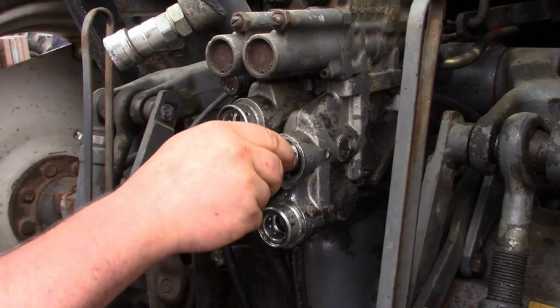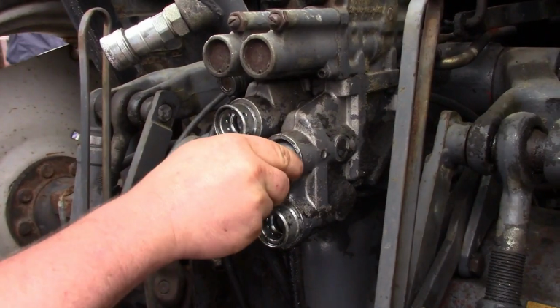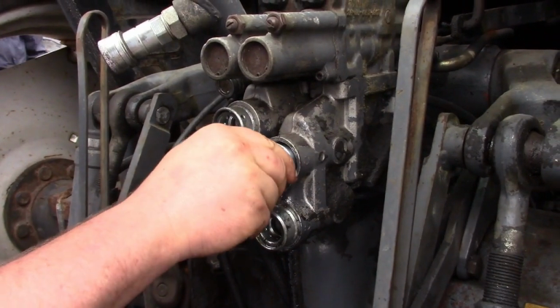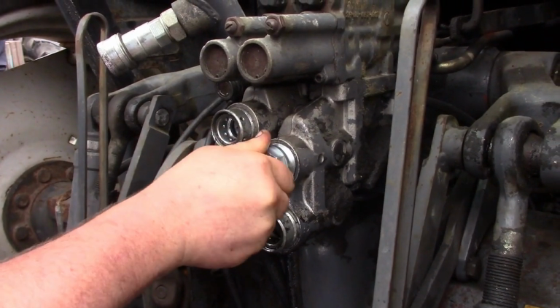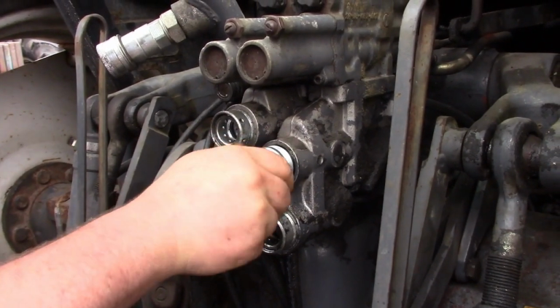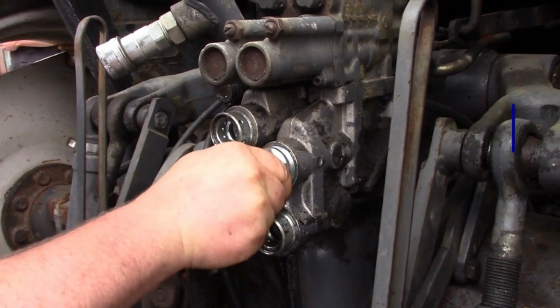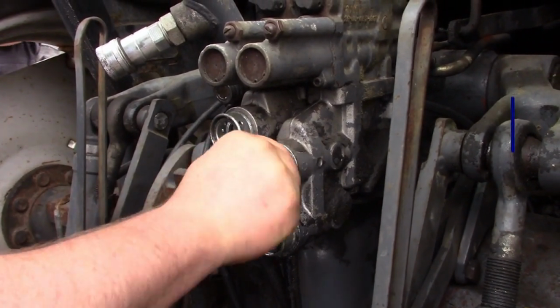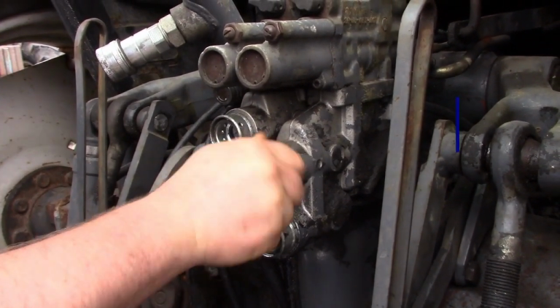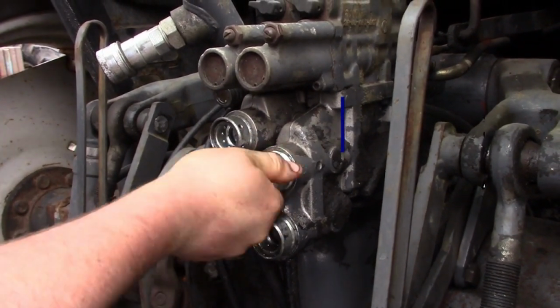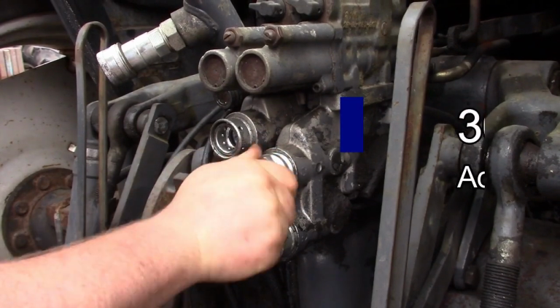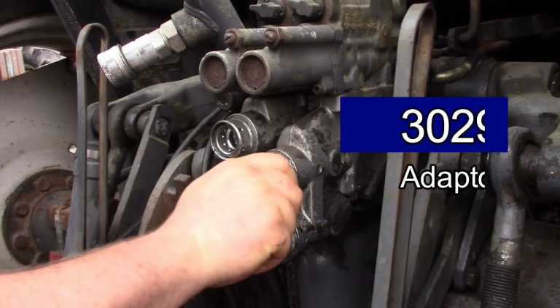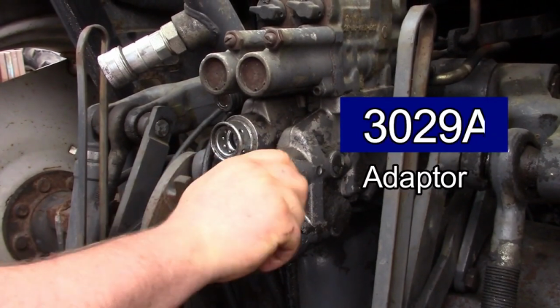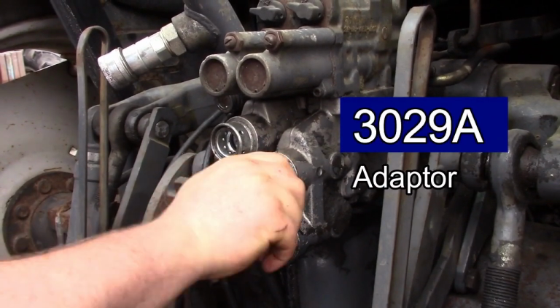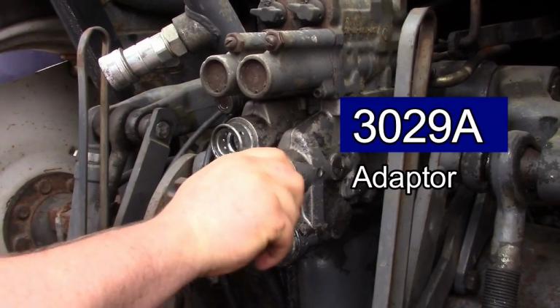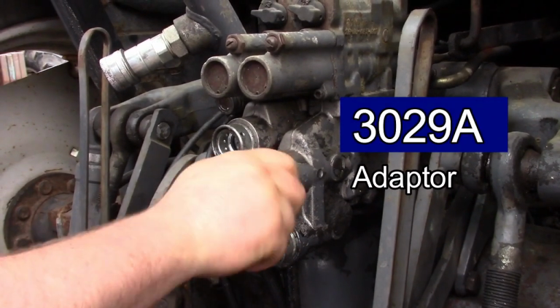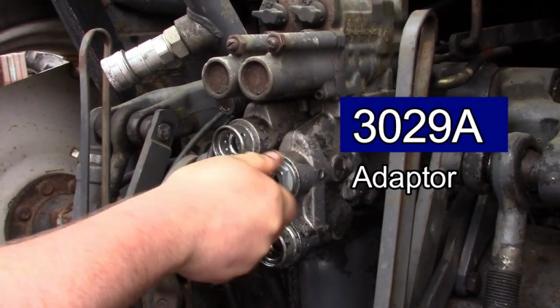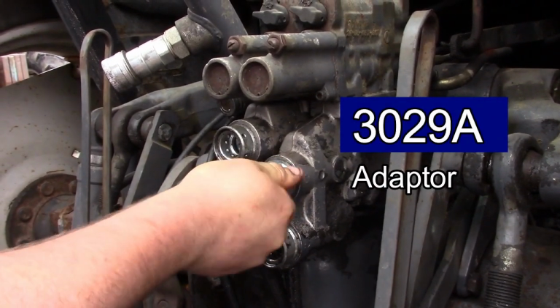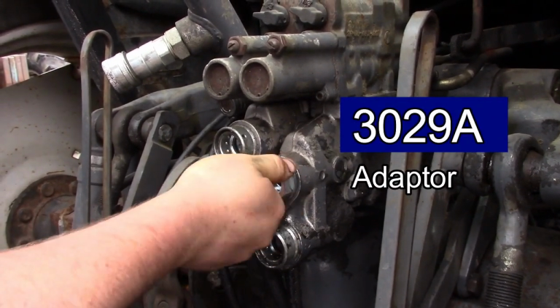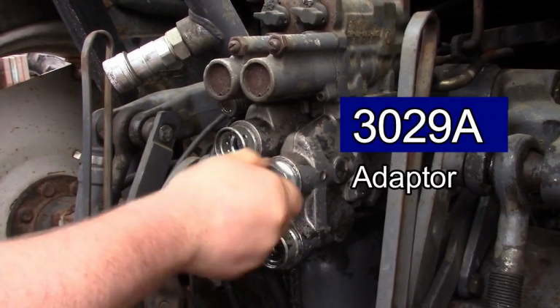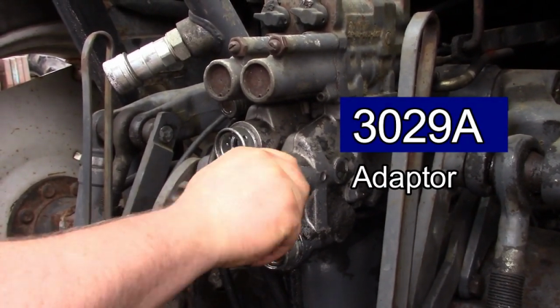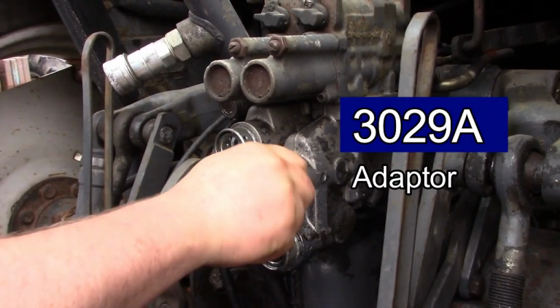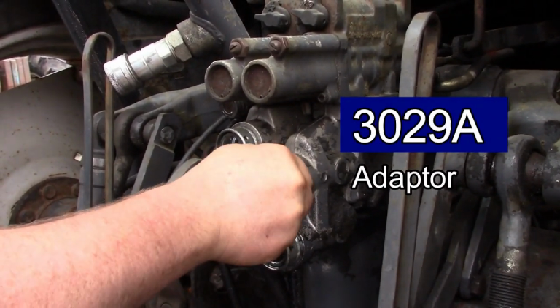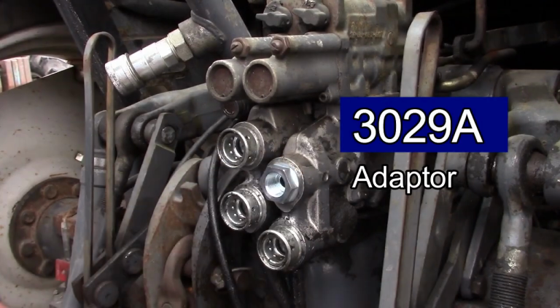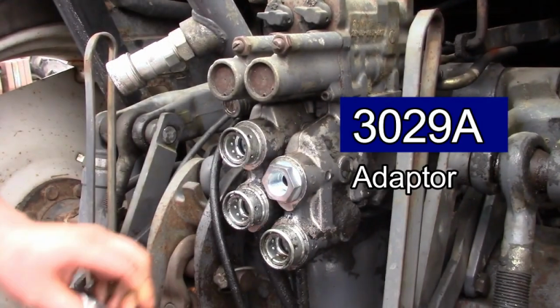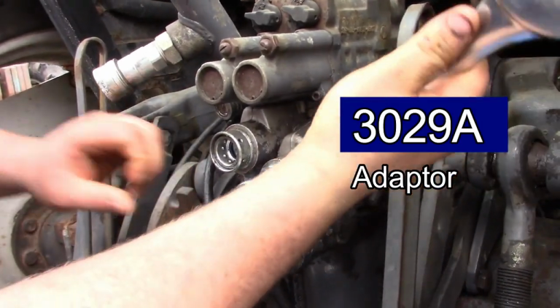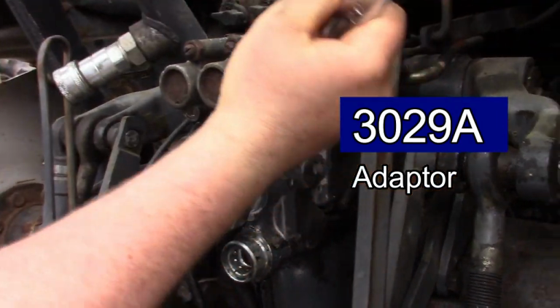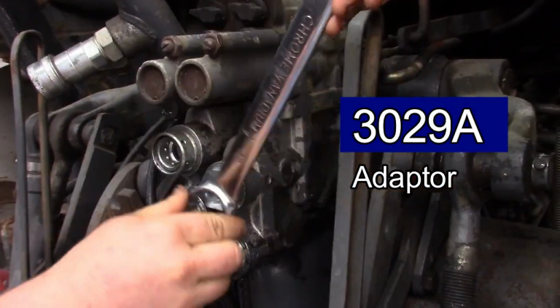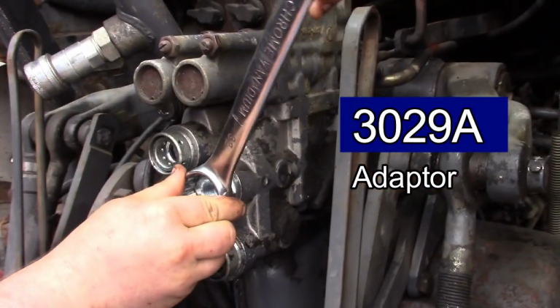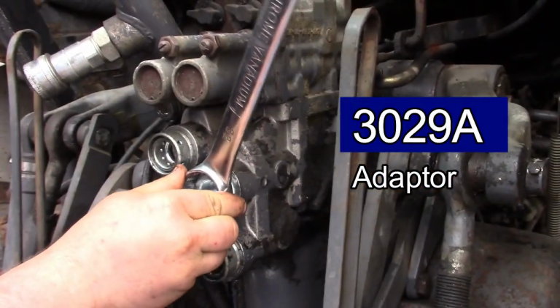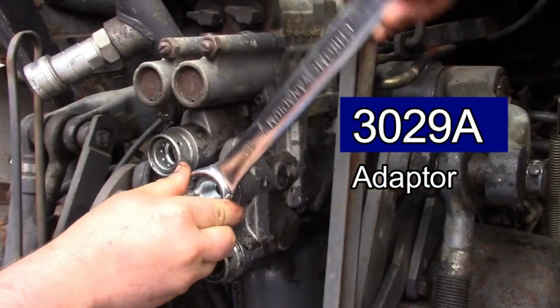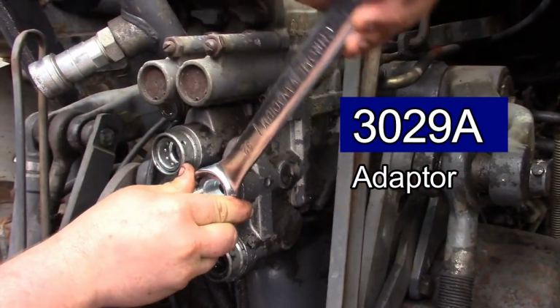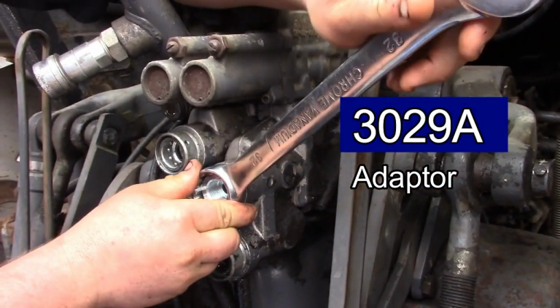The adapter, QTP code 3029A, is fitted to the original housing, which reduces the chances of damaging the housing. Damages to the housing are caused by repeatedly having to fit new seals.